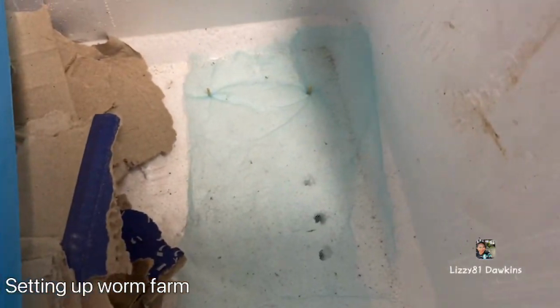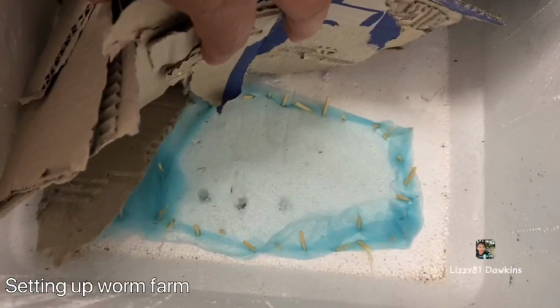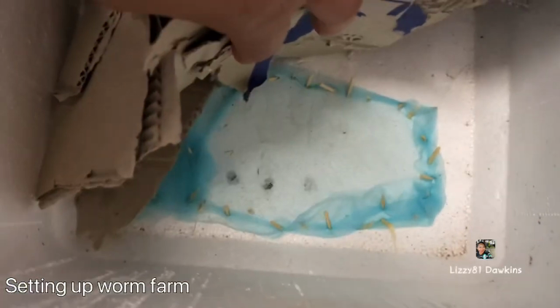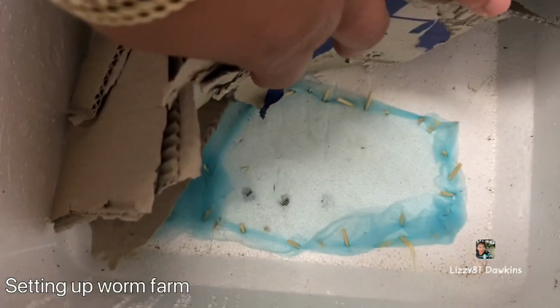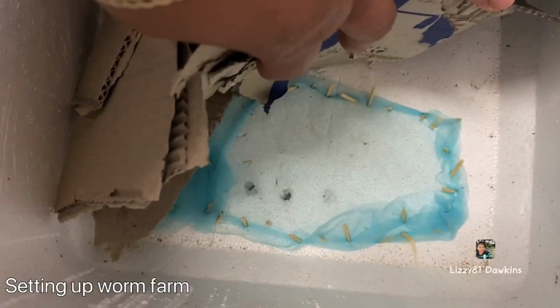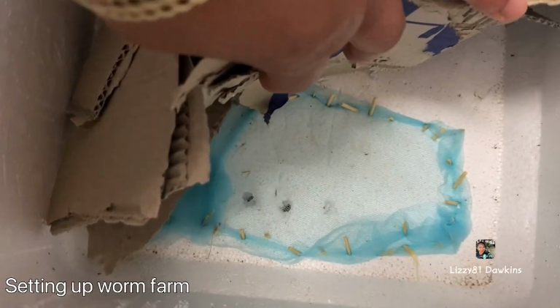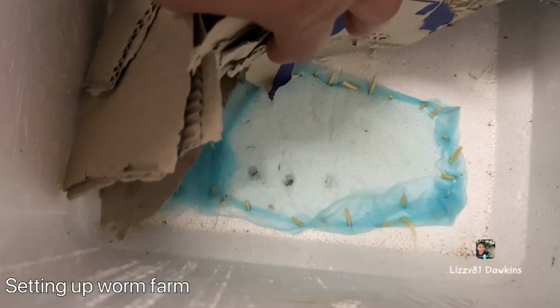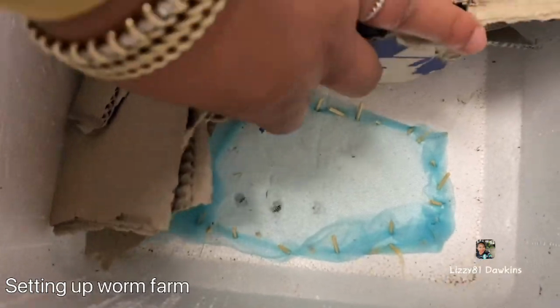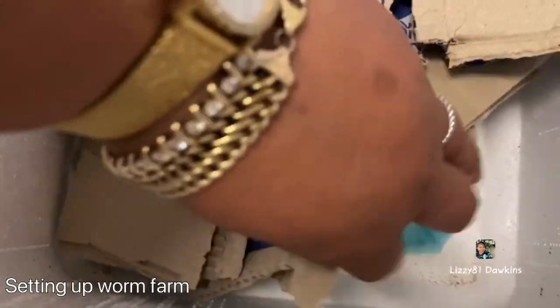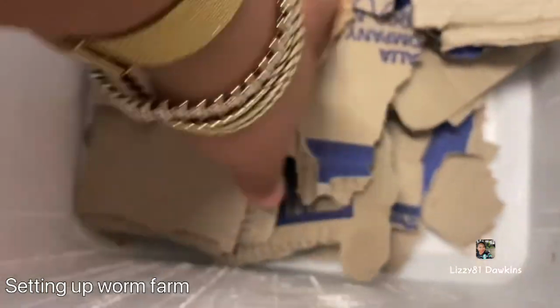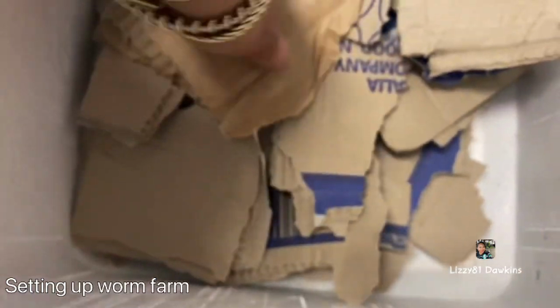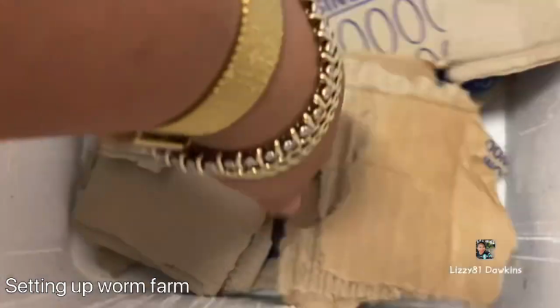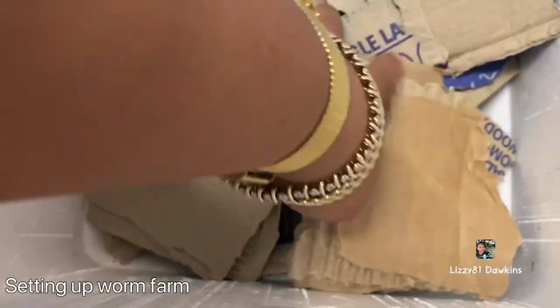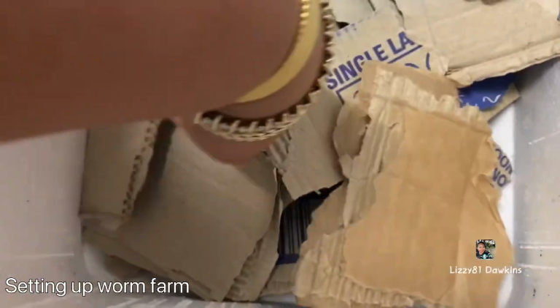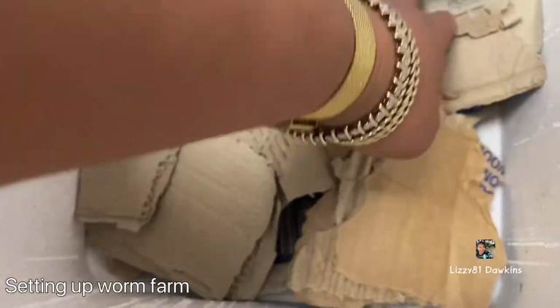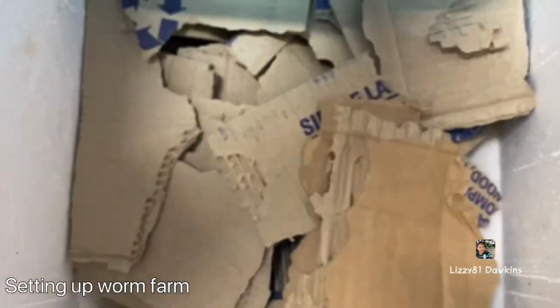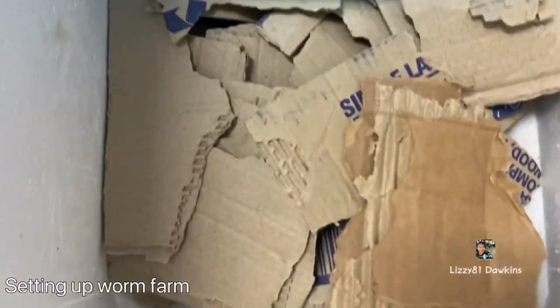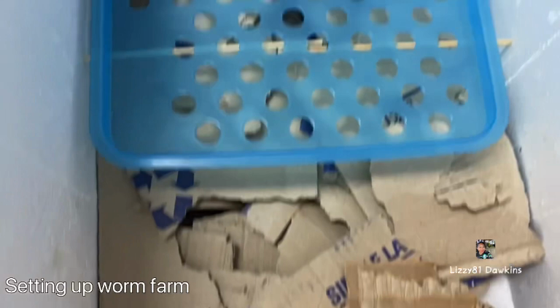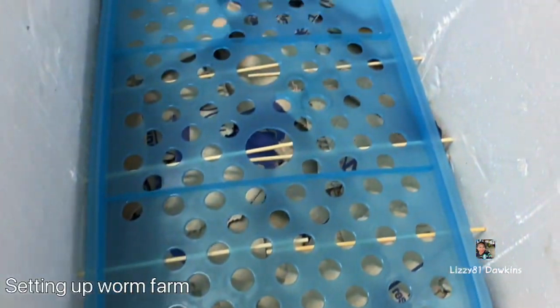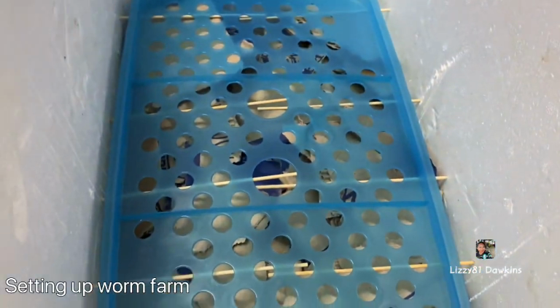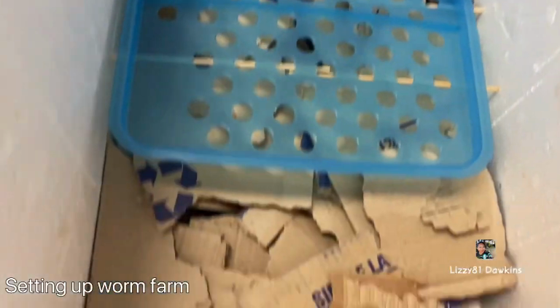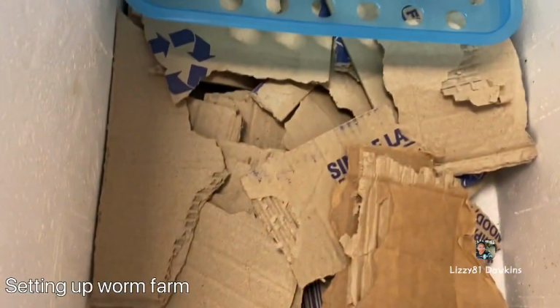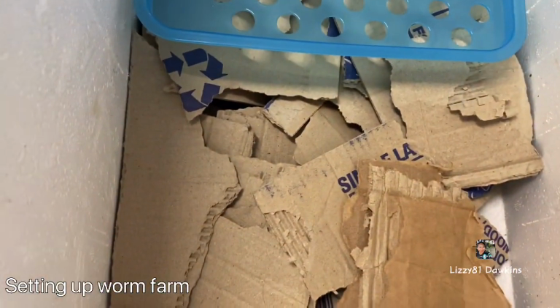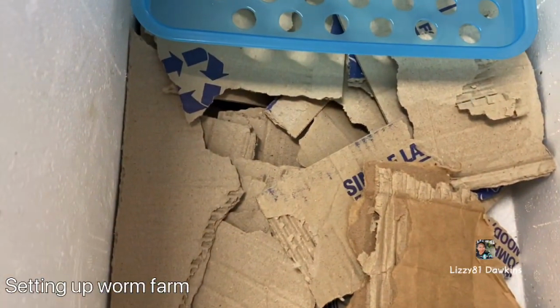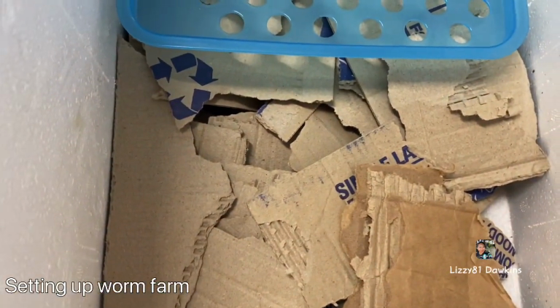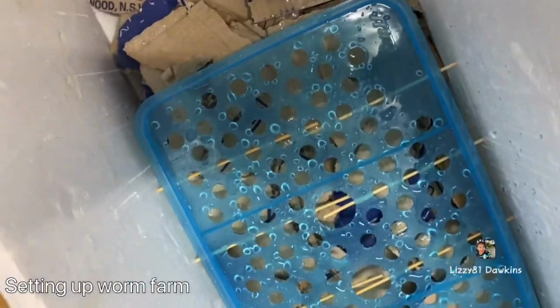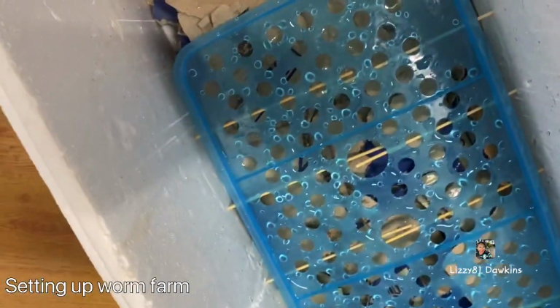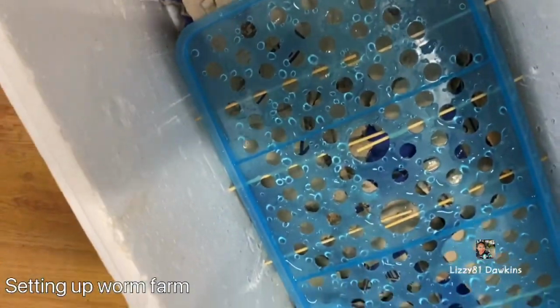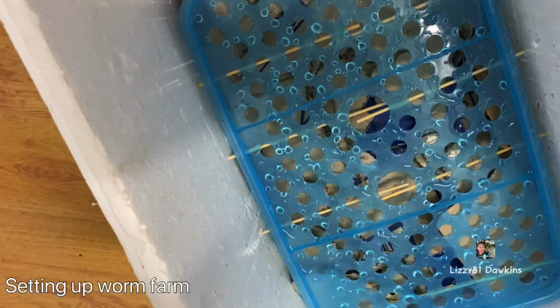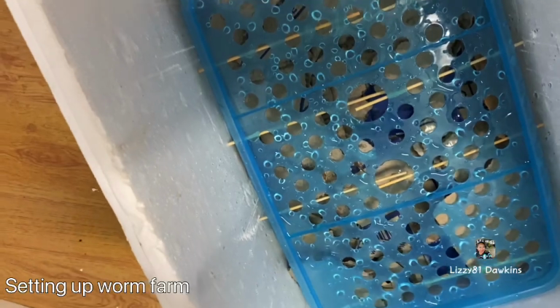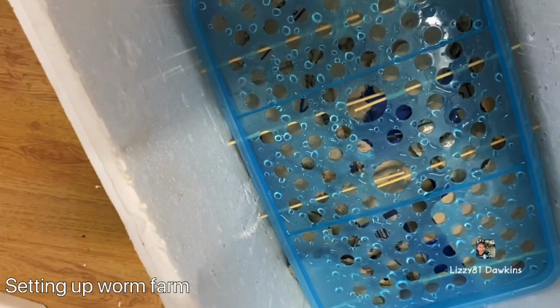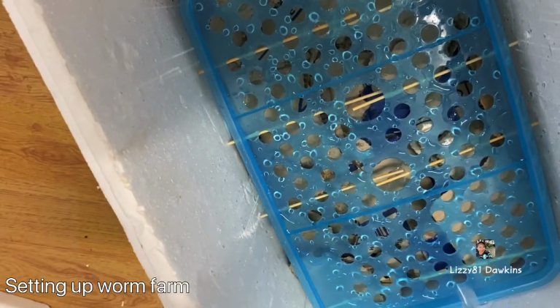It's done. It's sealed now. Be very careful so we know what's in there. I'm going to put a little bit in.